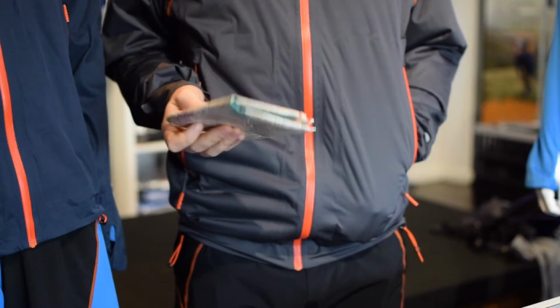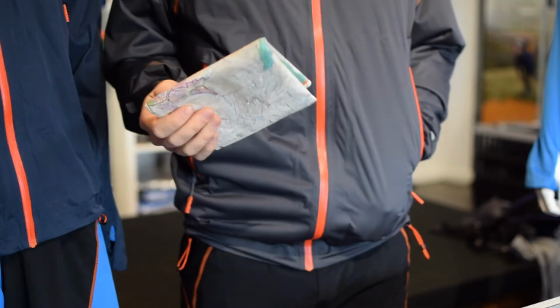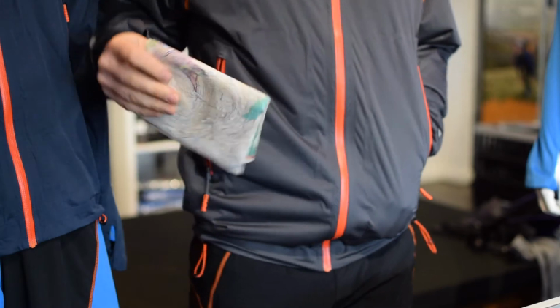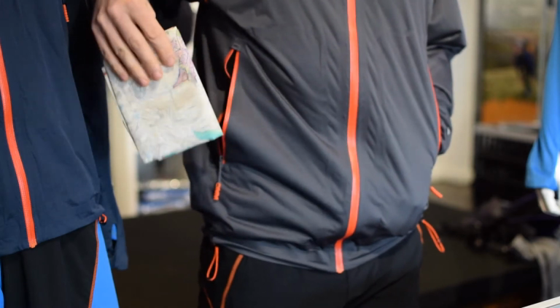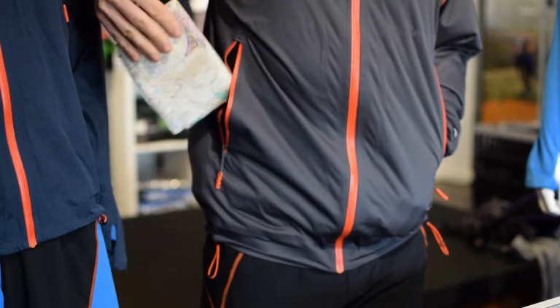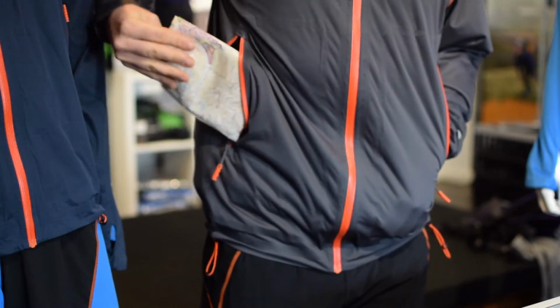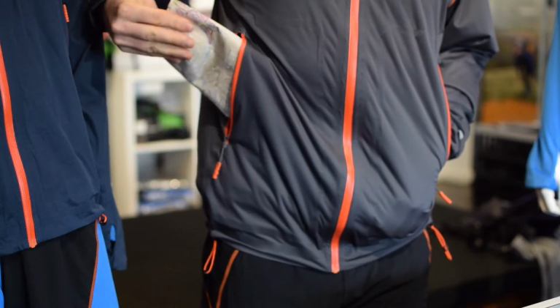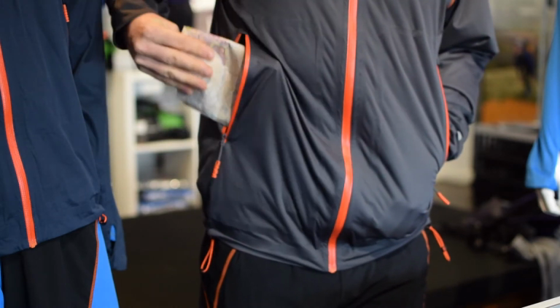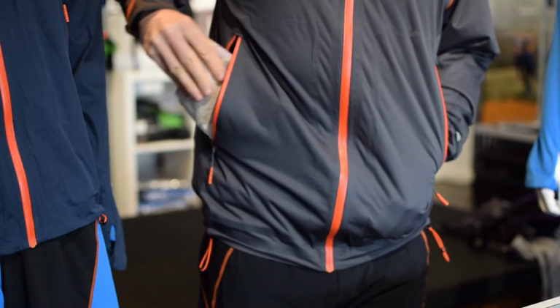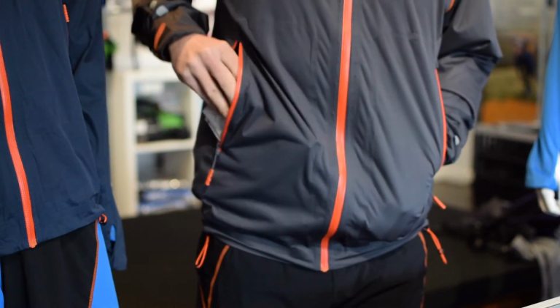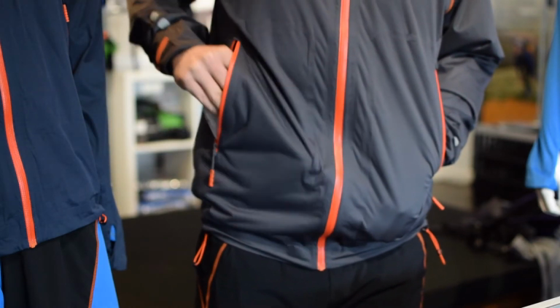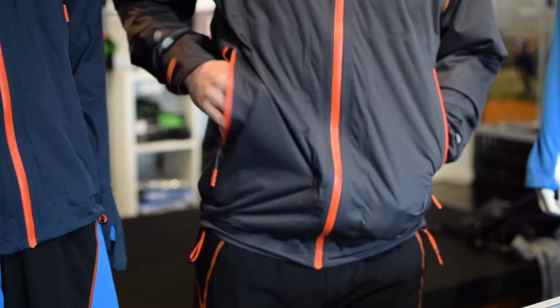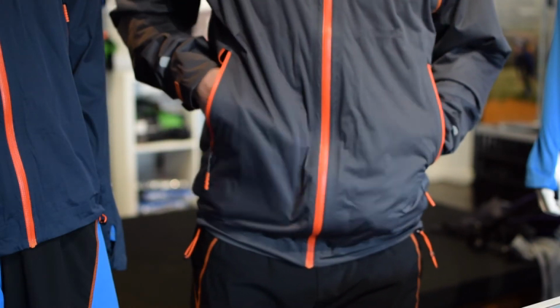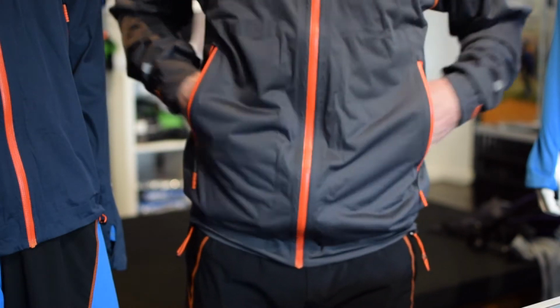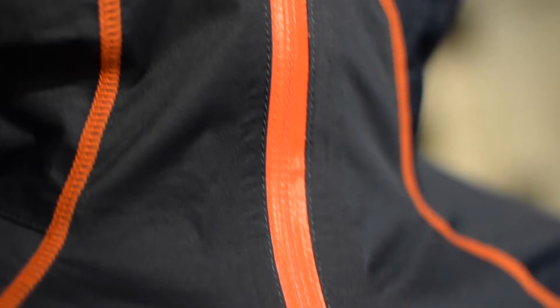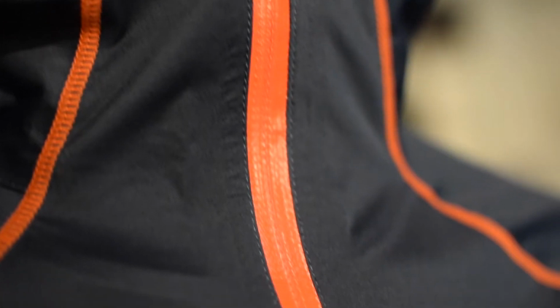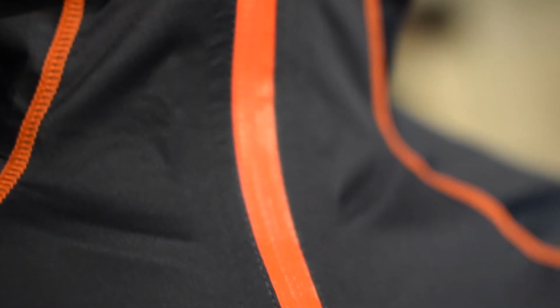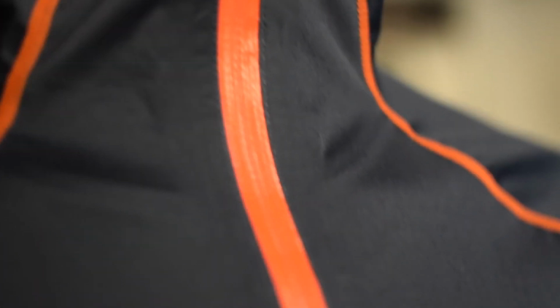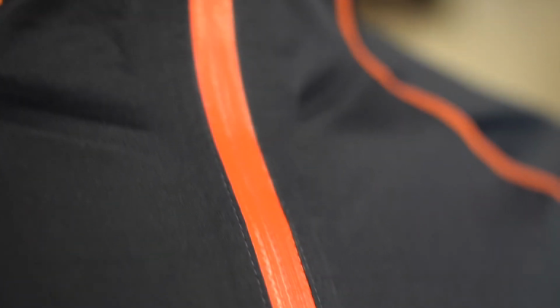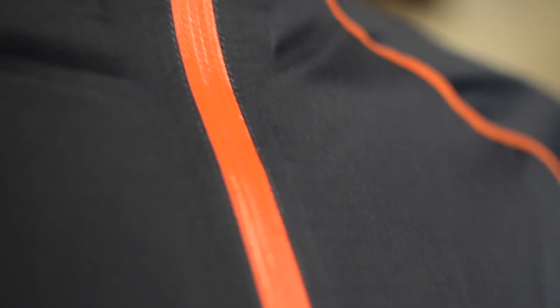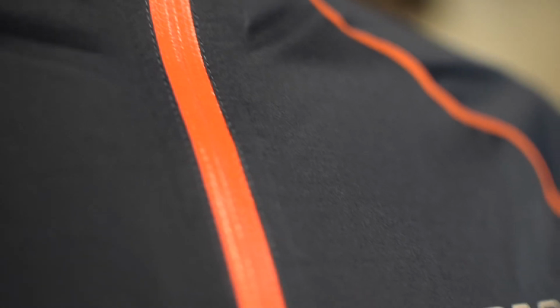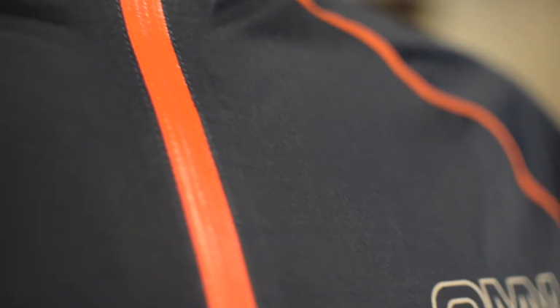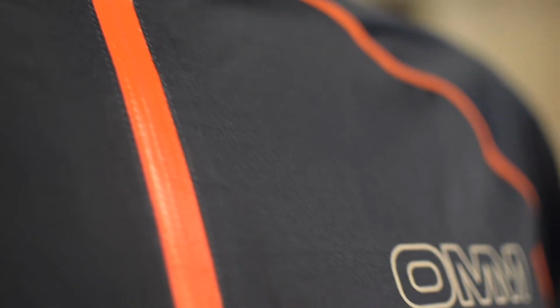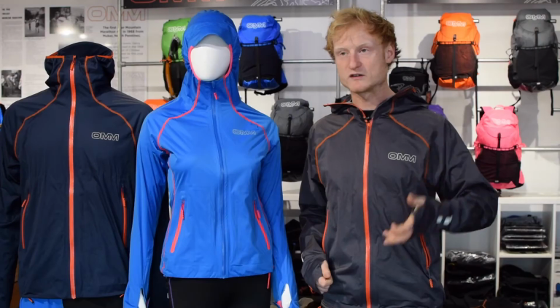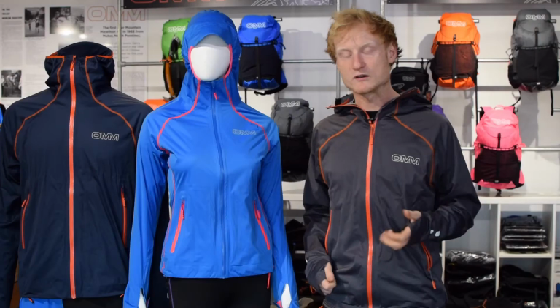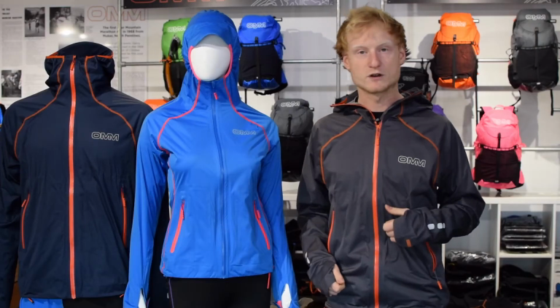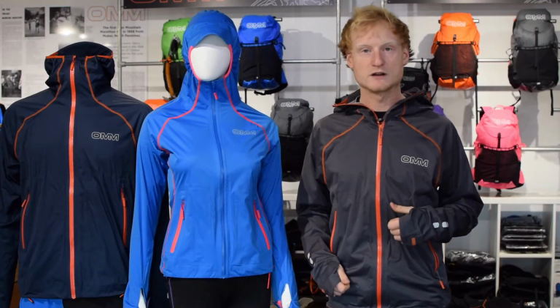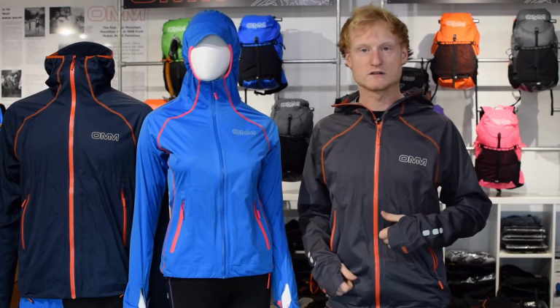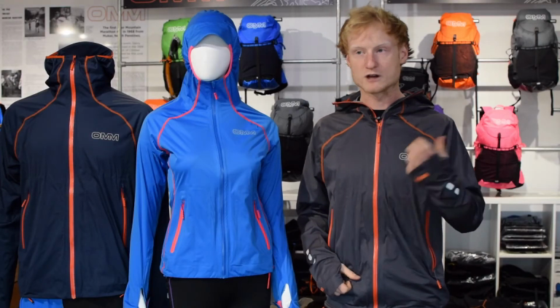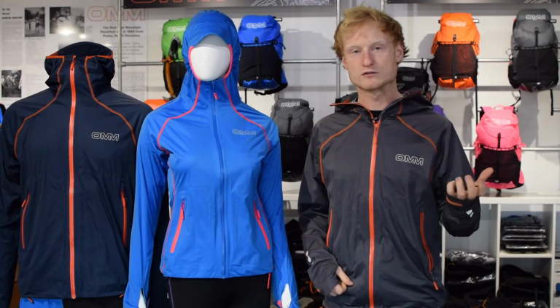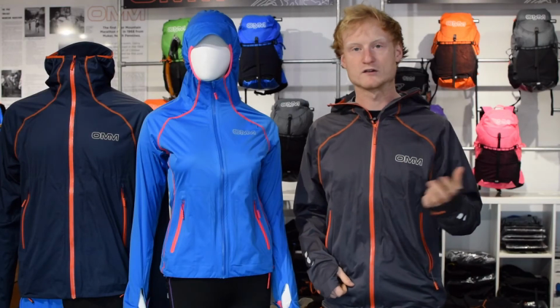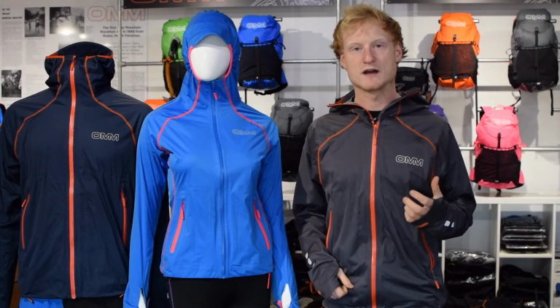Two nice big pockets on the front, perfect for a map or just cold hands. 20,000 hydrostatic head, 20,000 breathability — really good figures on that.